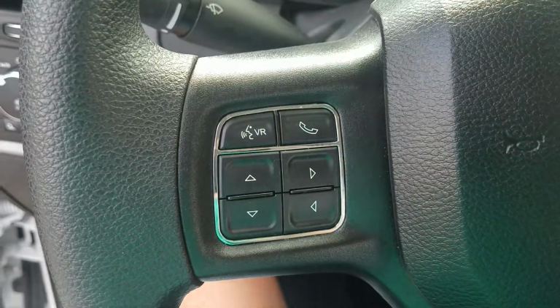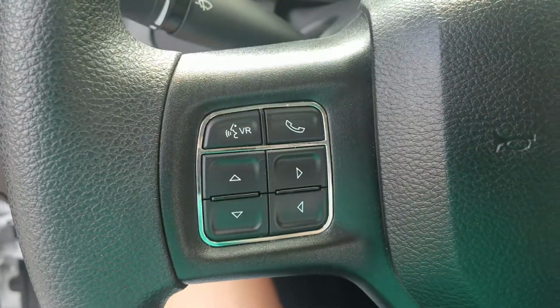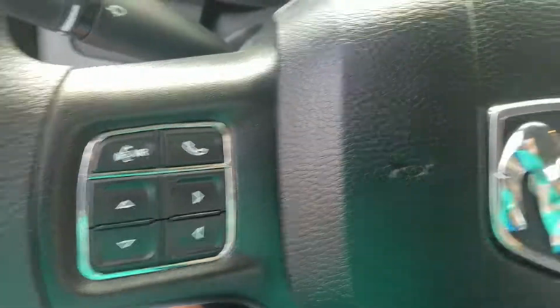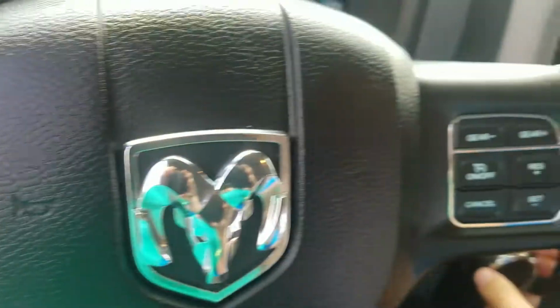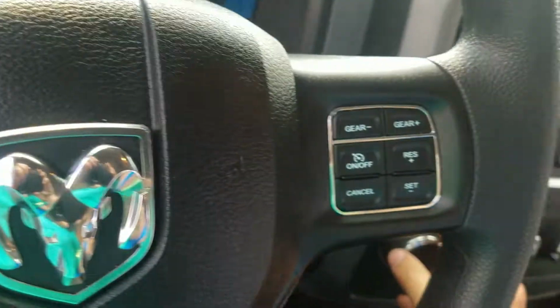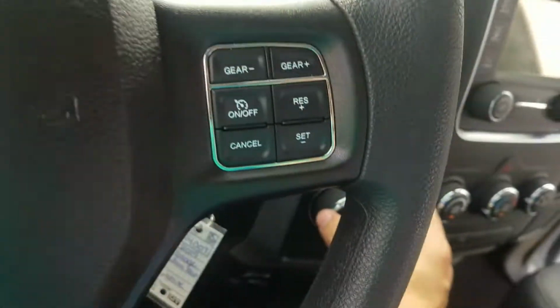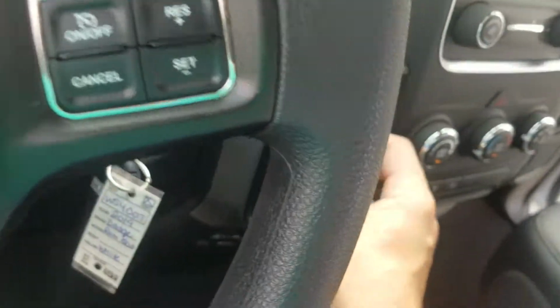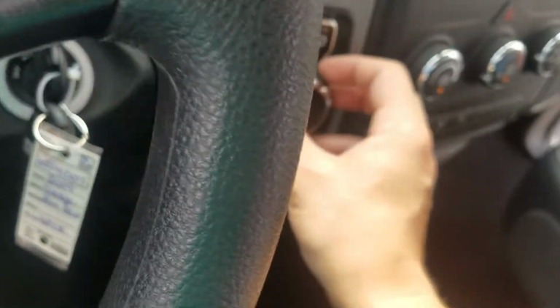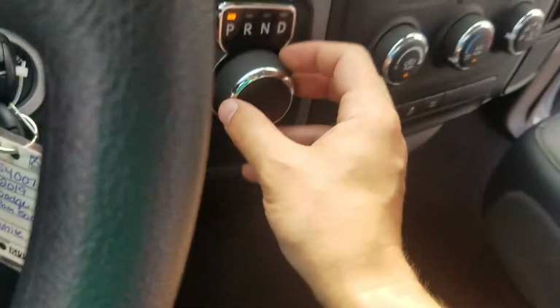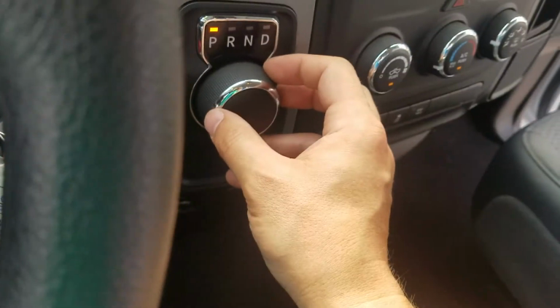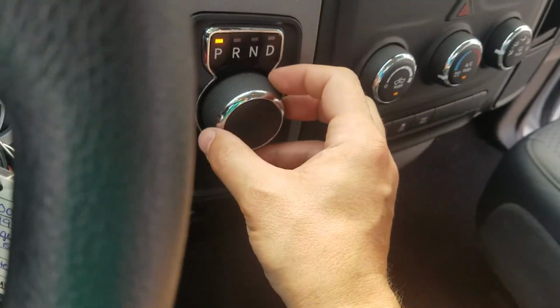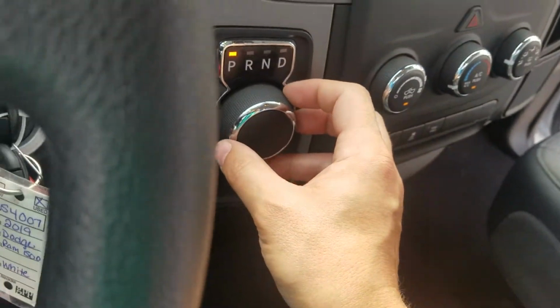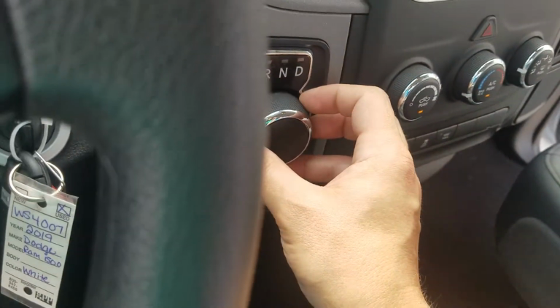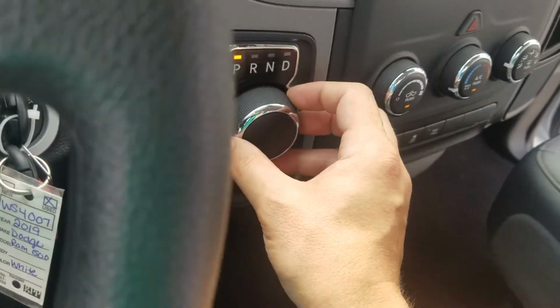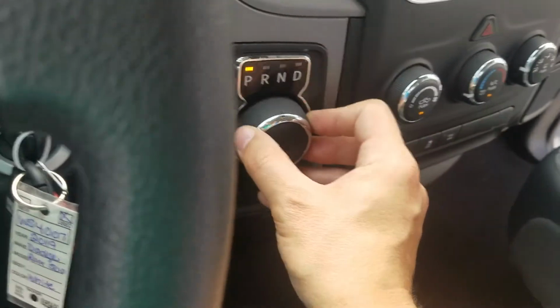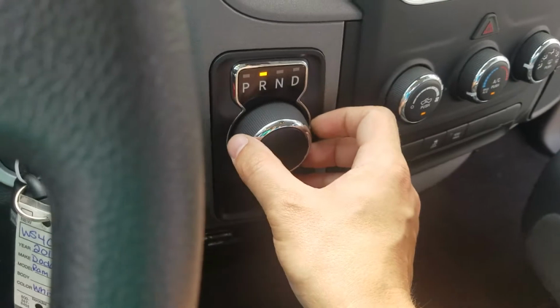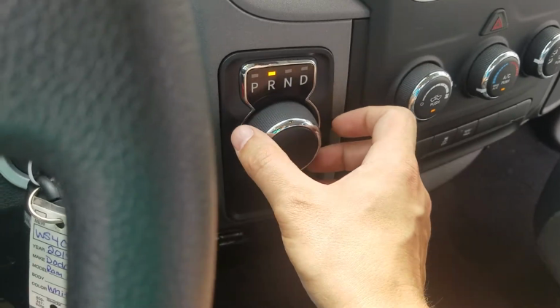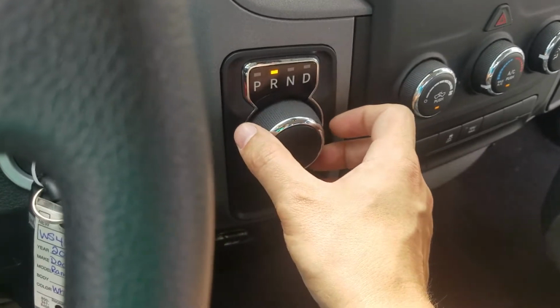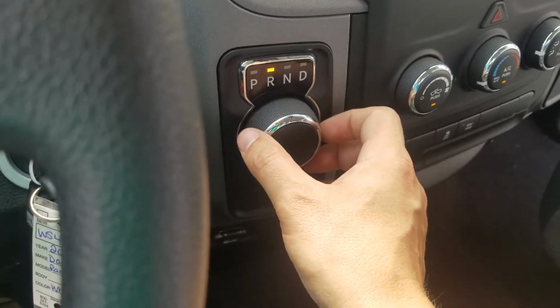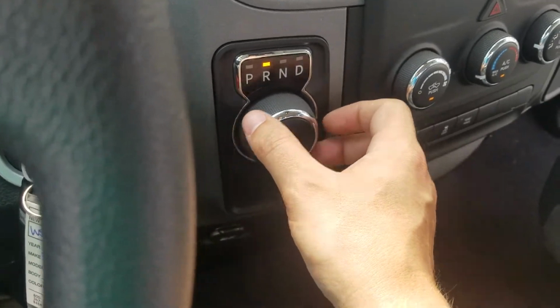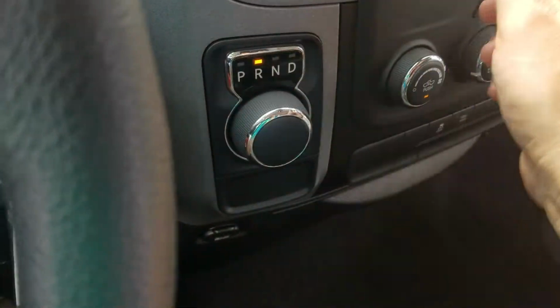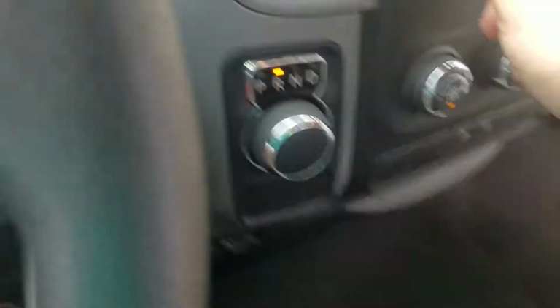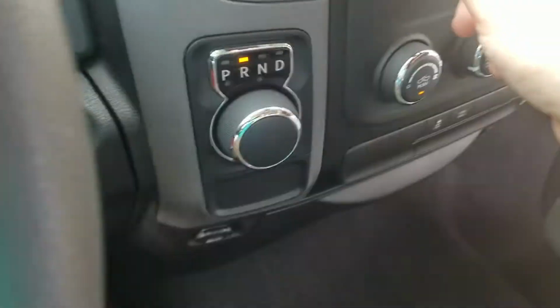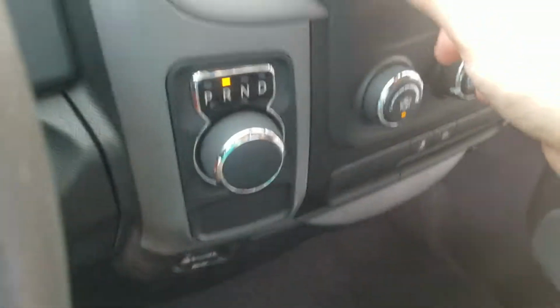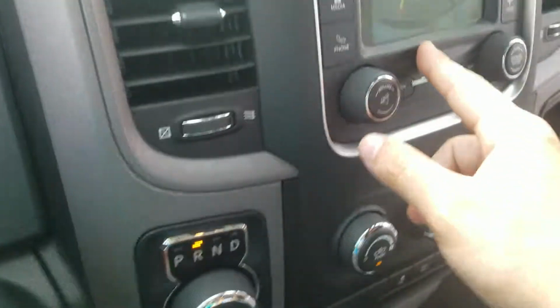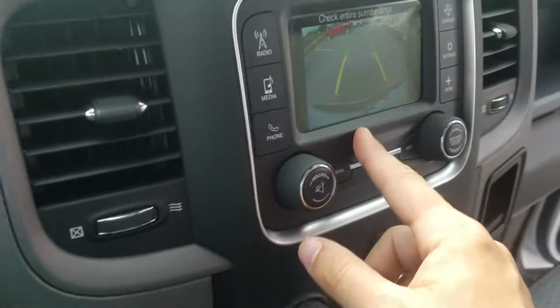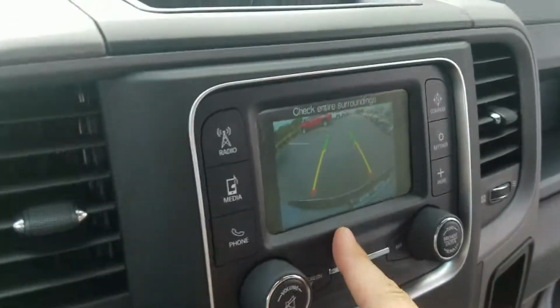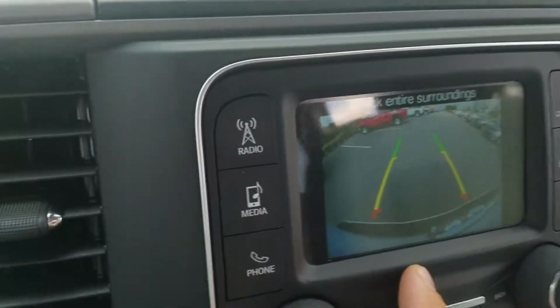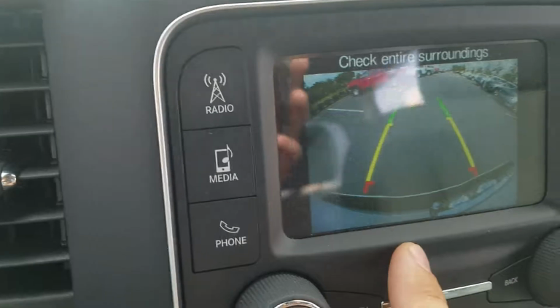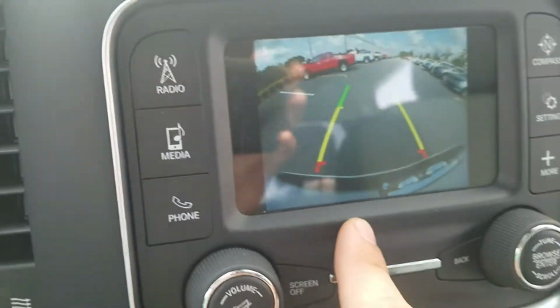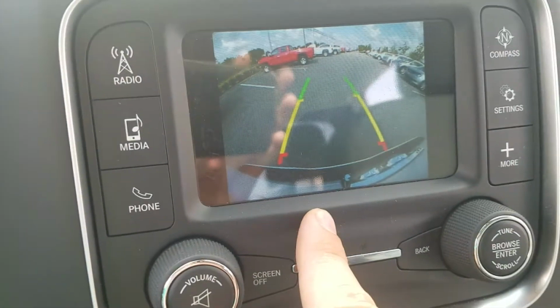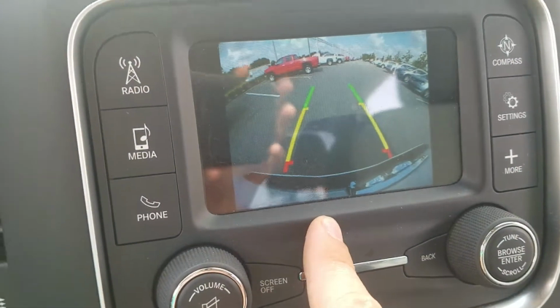To change gears or put your car in park, reverse, or neutral, it's as easy as simply changing the dial. And this car is equipped with a backup camera.